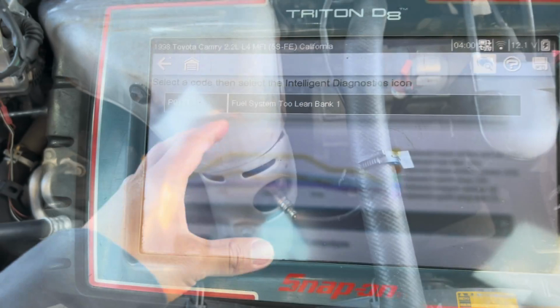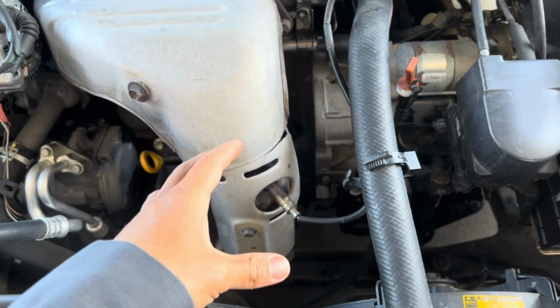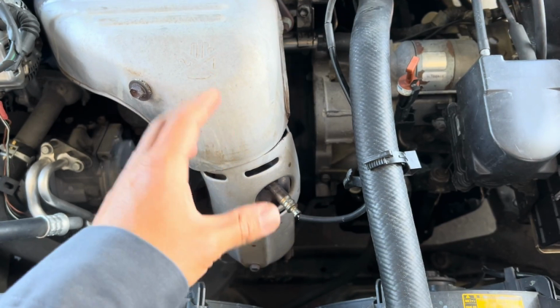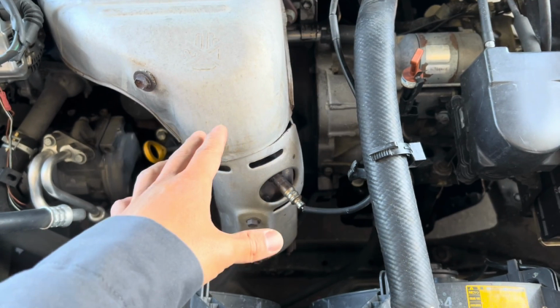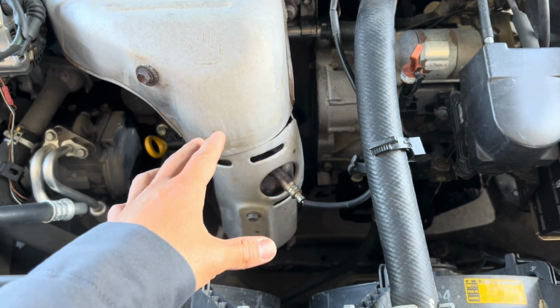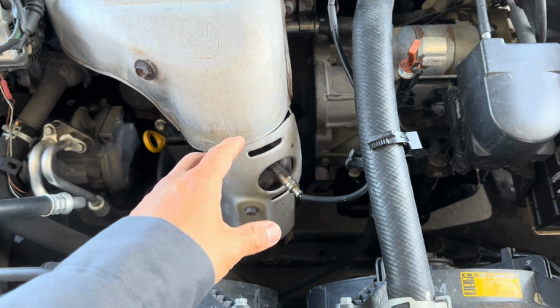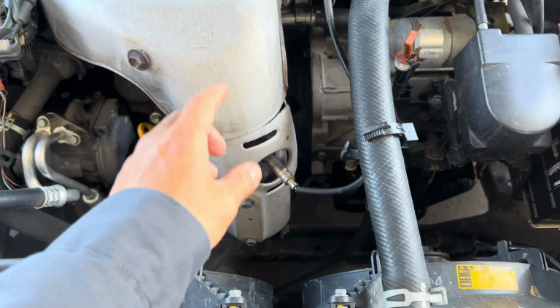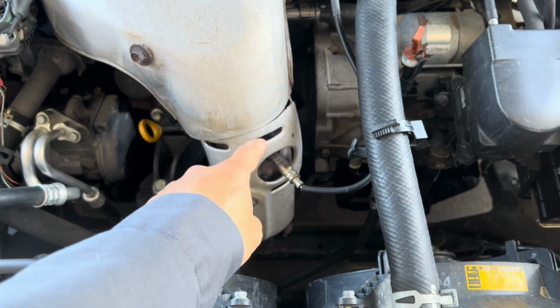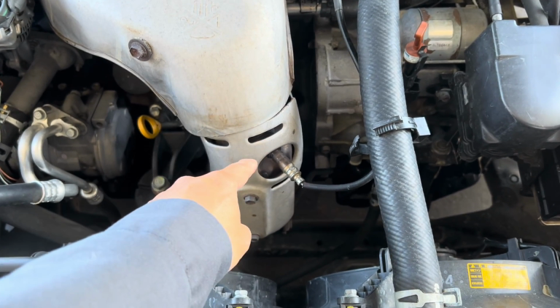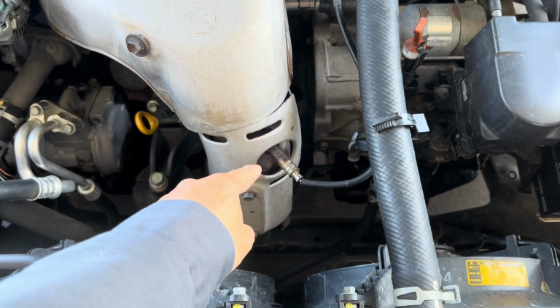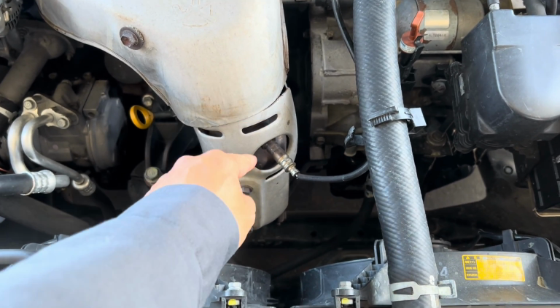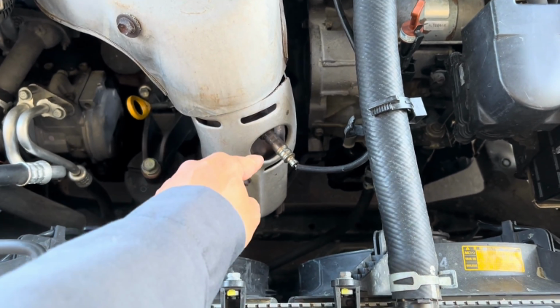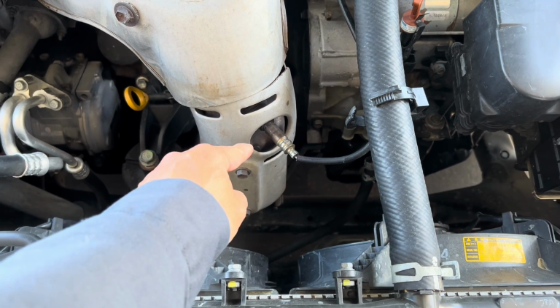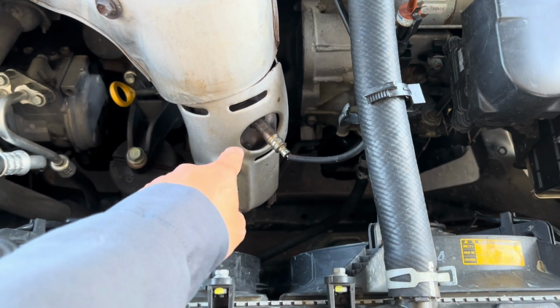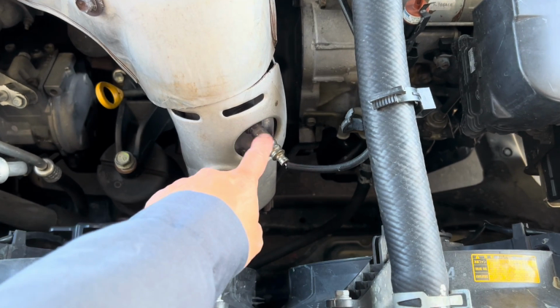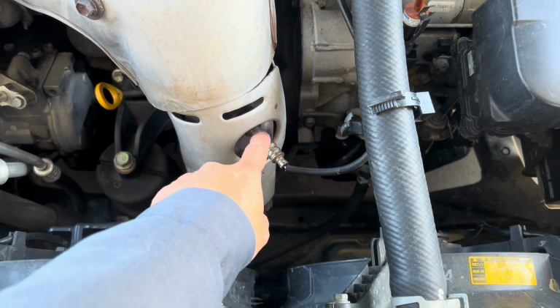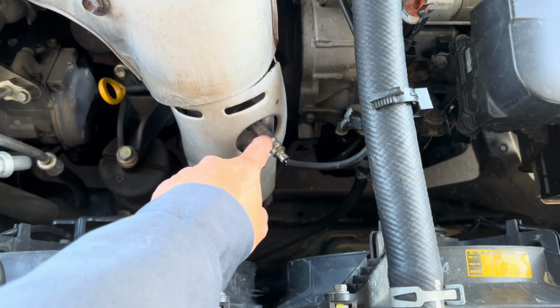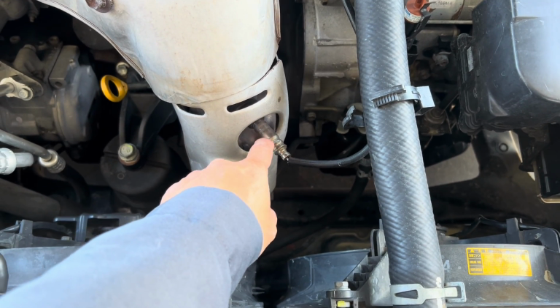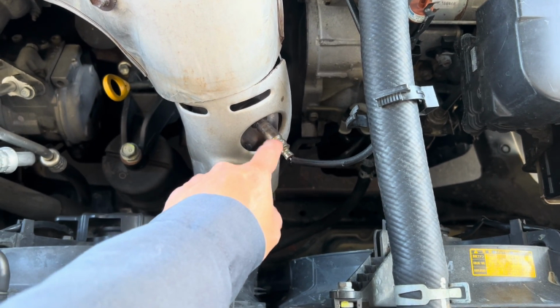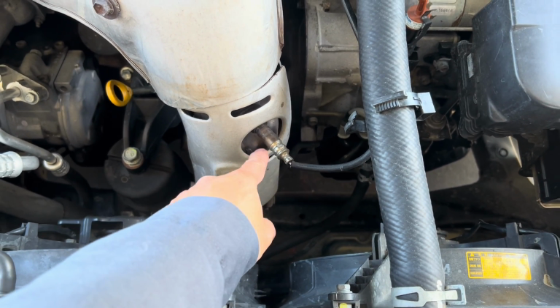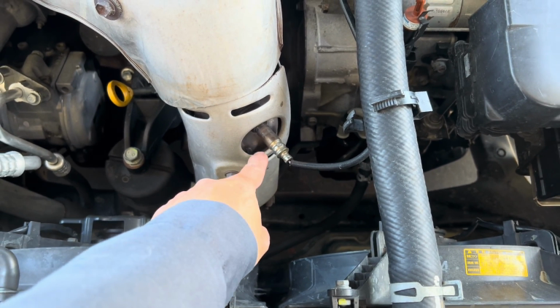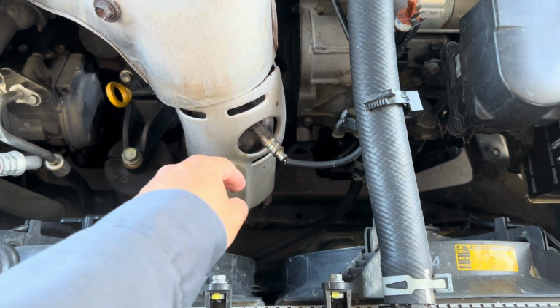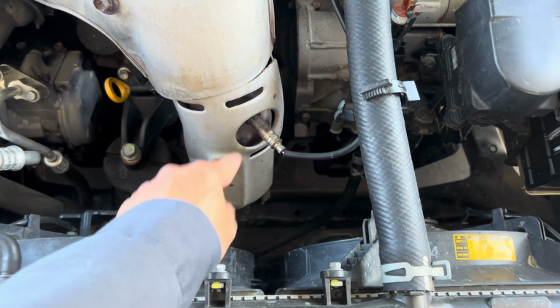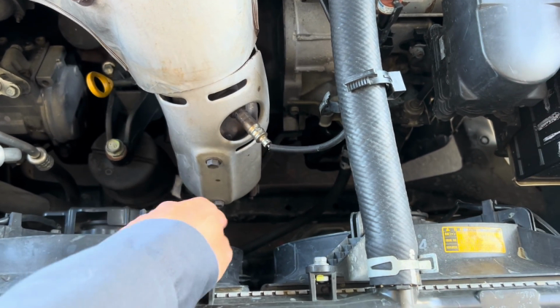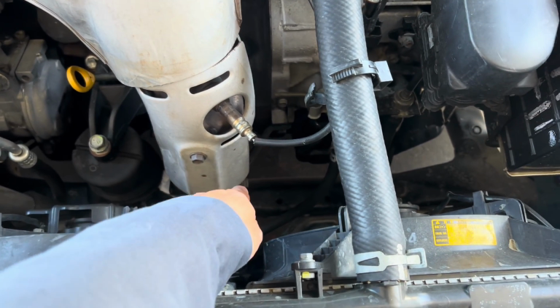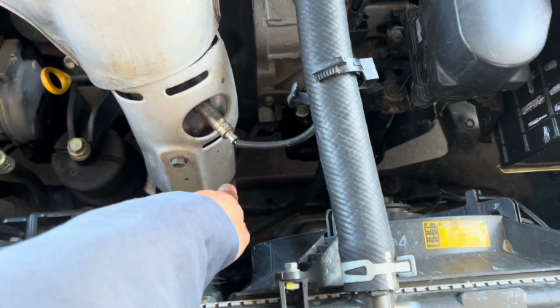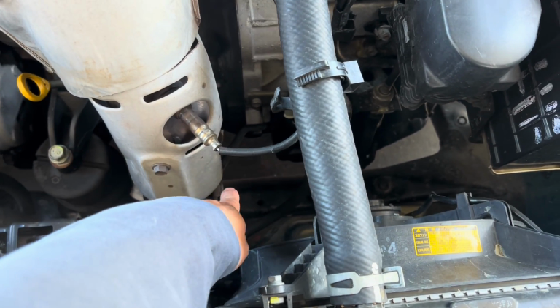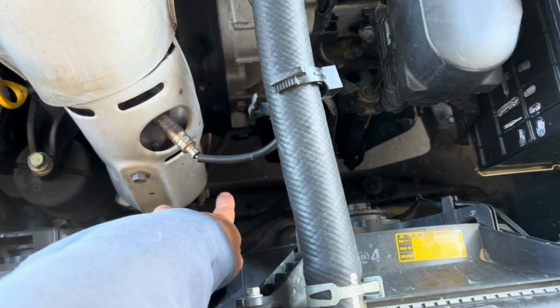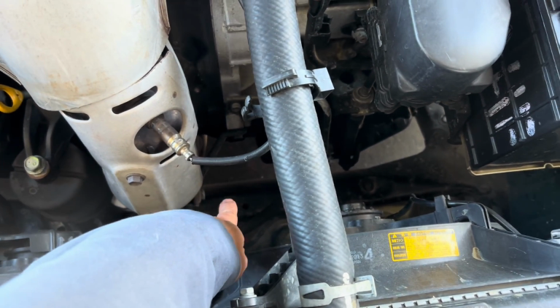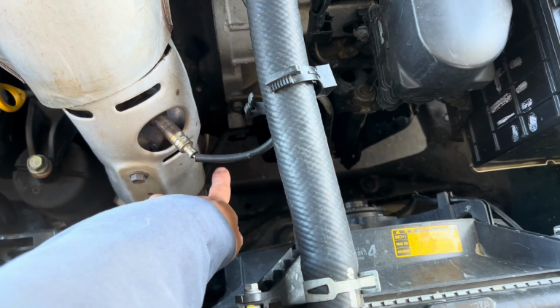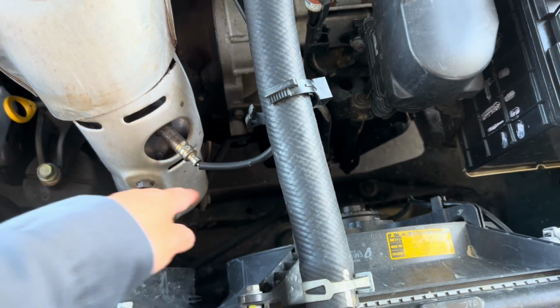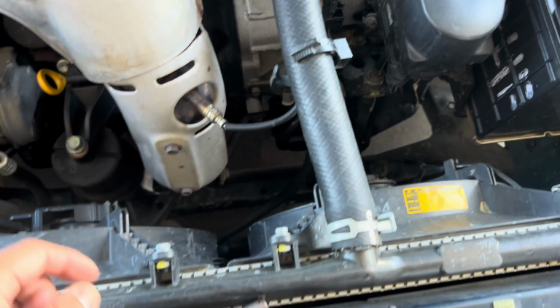For the fuel system too lean code, it relates to the air fuel ratio sensor, which is the sensor on top right here. Sensor 2 is the one after the cat — the bottom one.